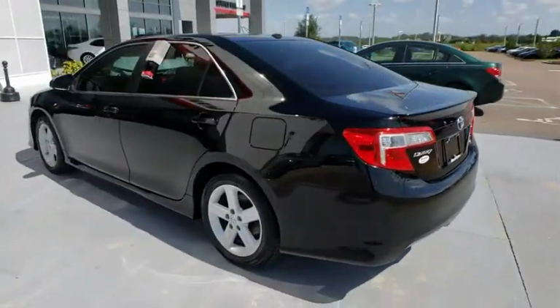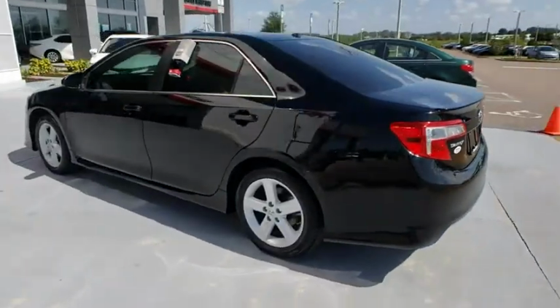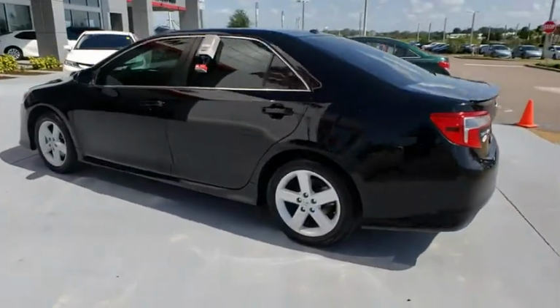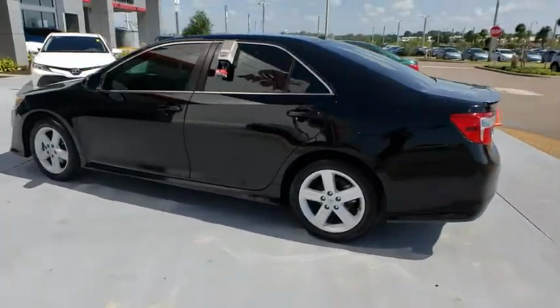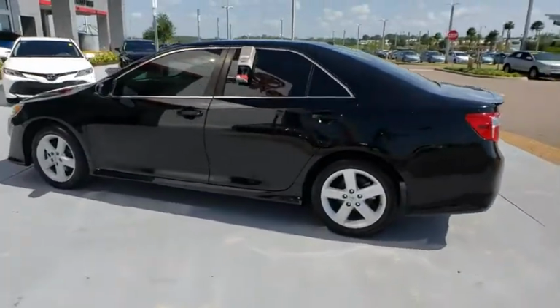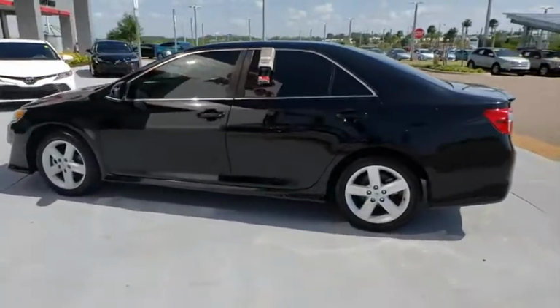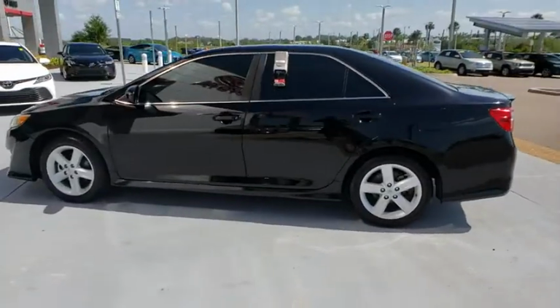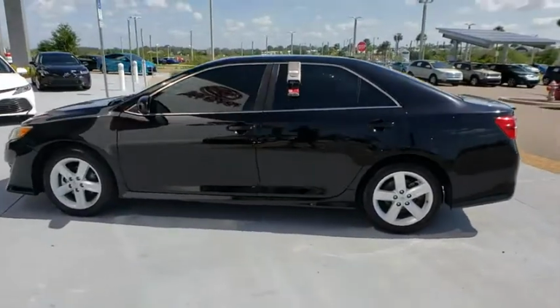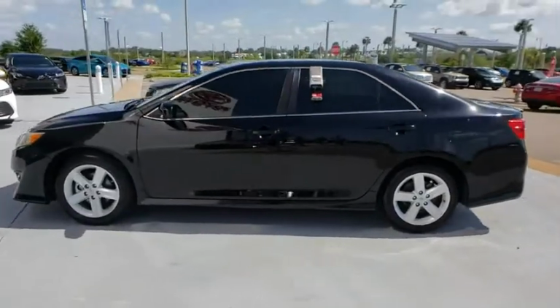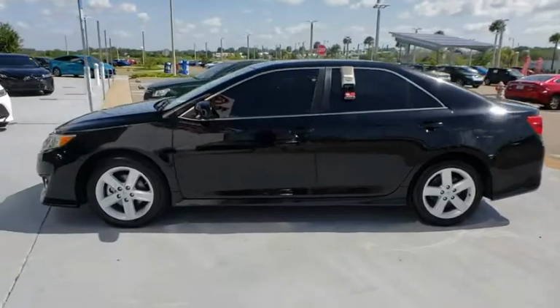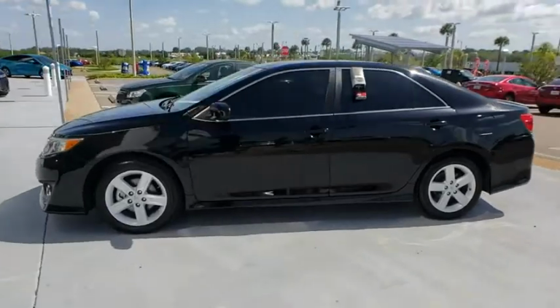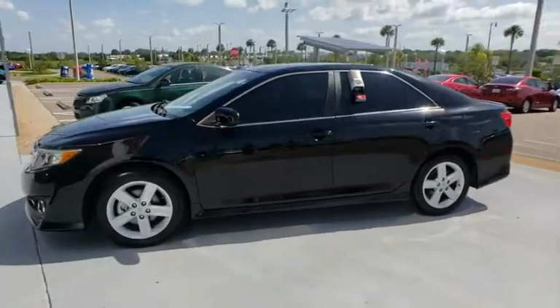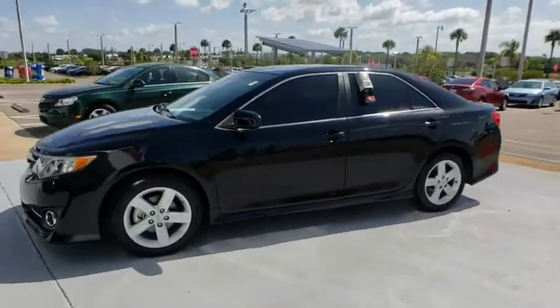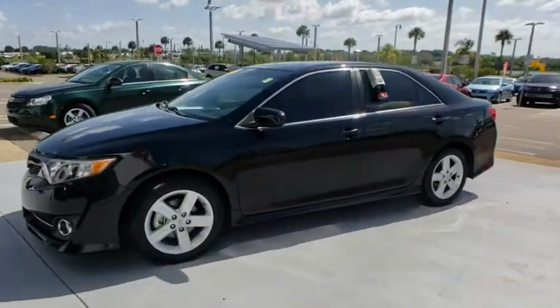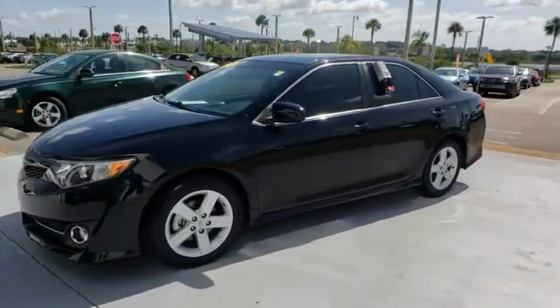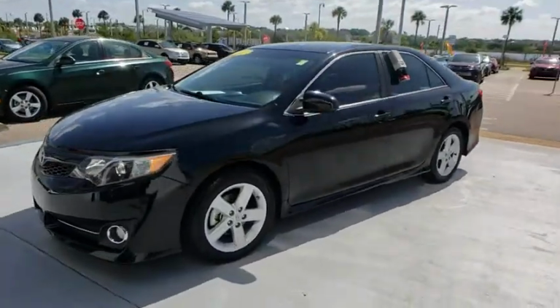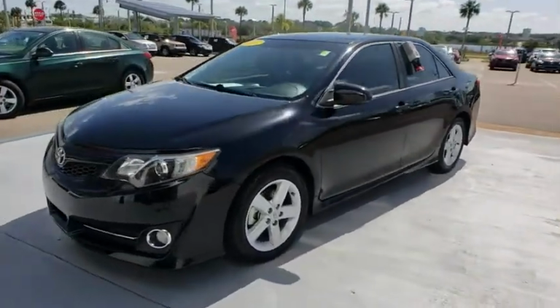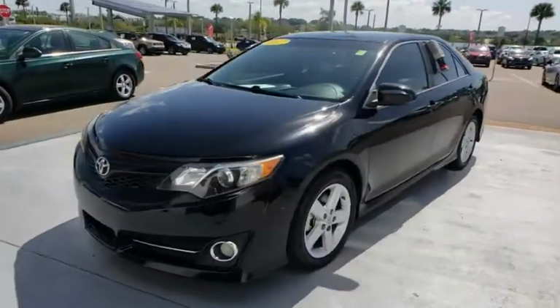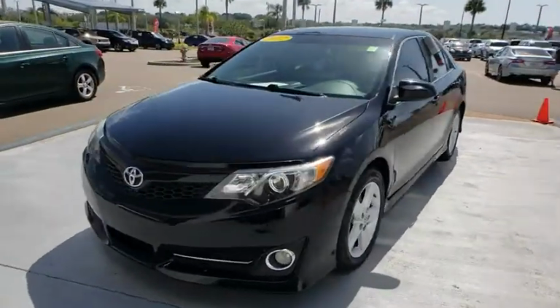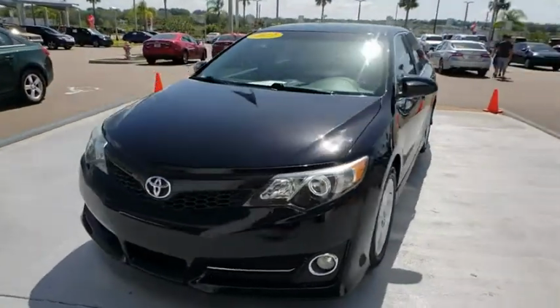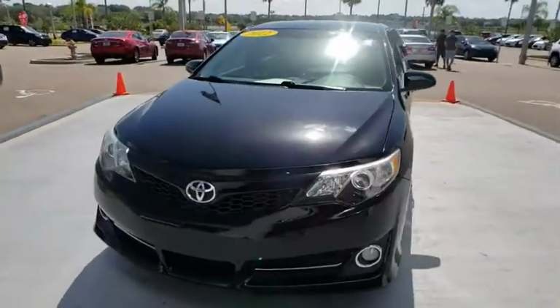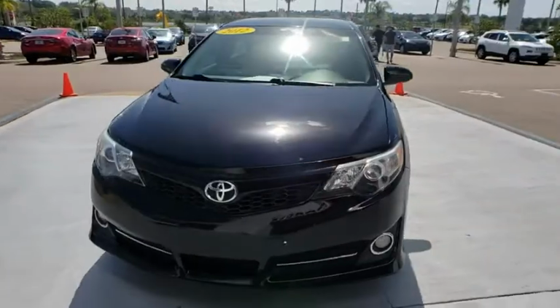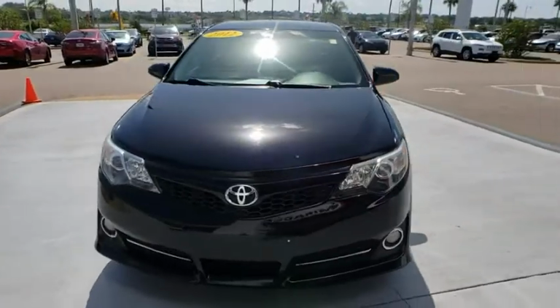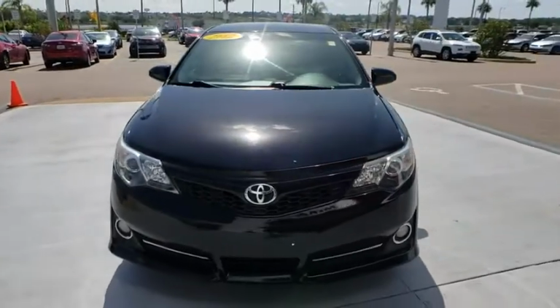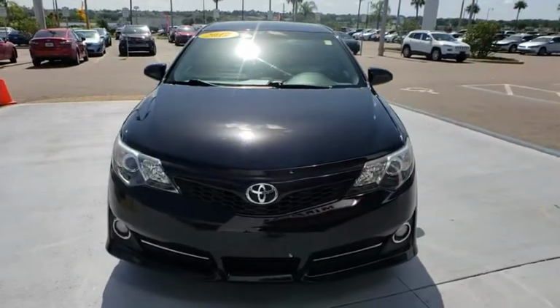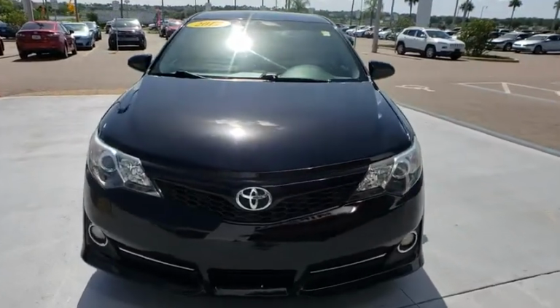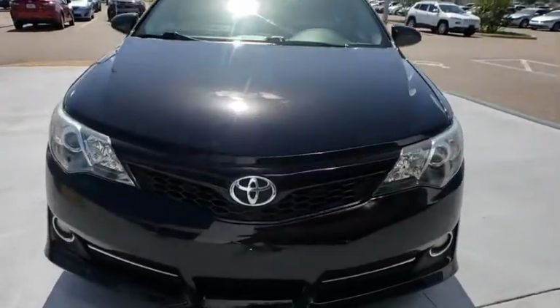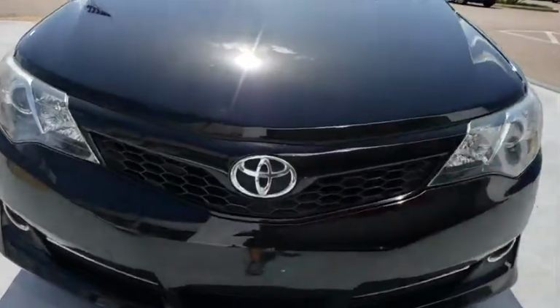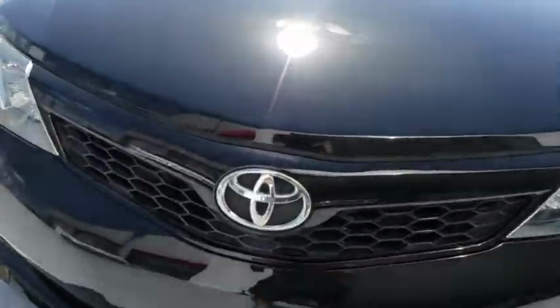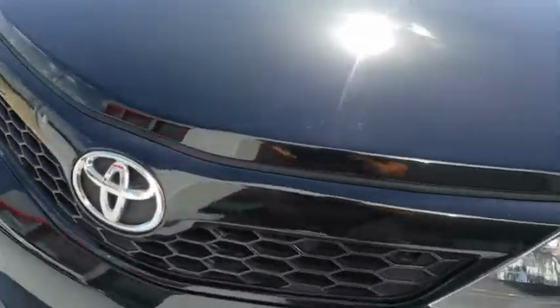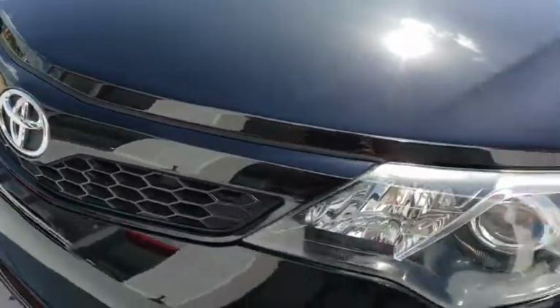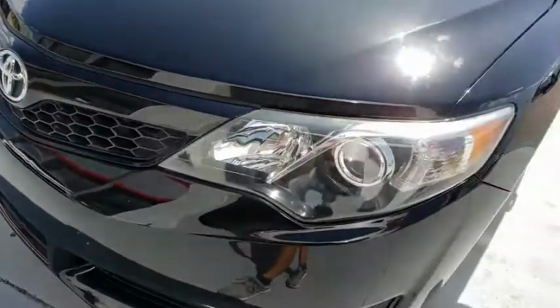Here are some of this vehicle's great options: stability control, traction control, keyless entry, steering wheel audio controls, anti-lock braking system, Bluetooth, power steering, adjustable steering wheel, four-wheel disc brakes.